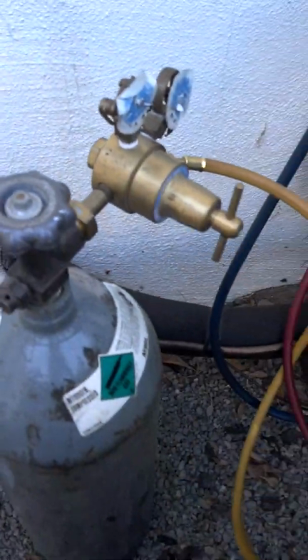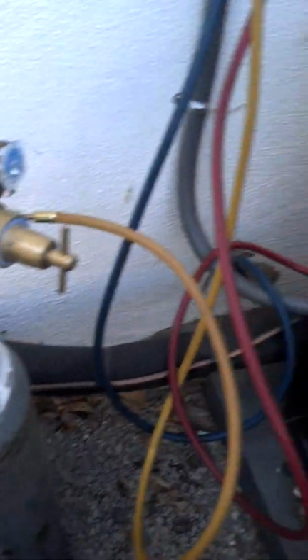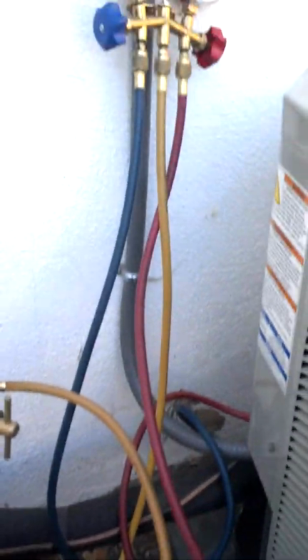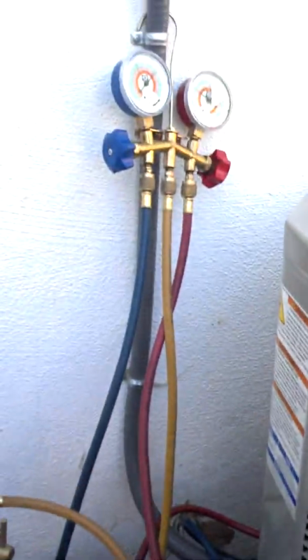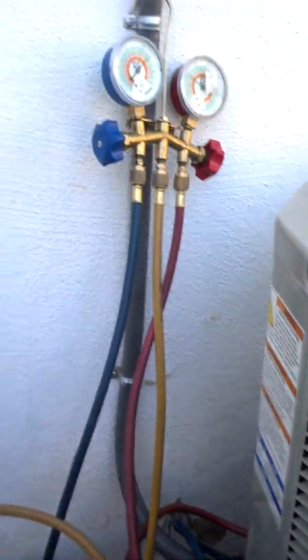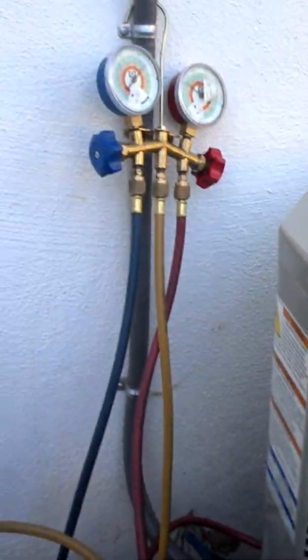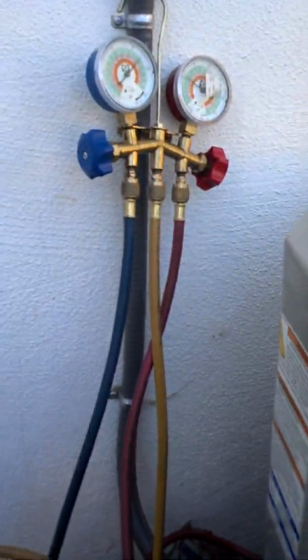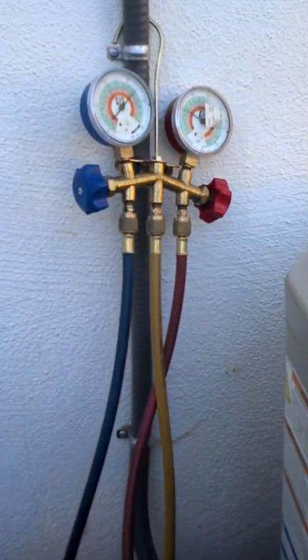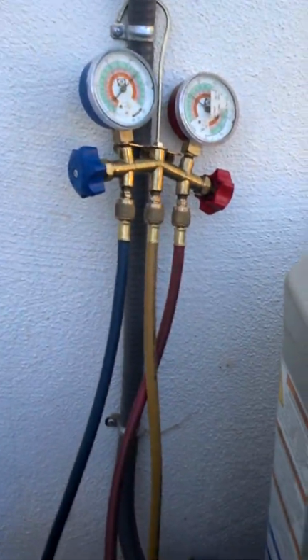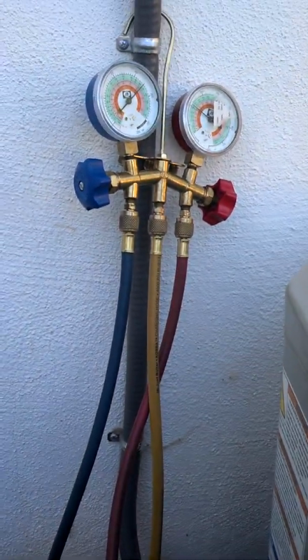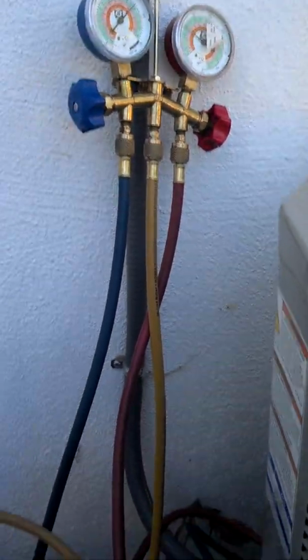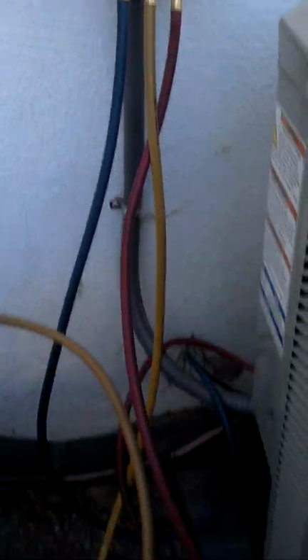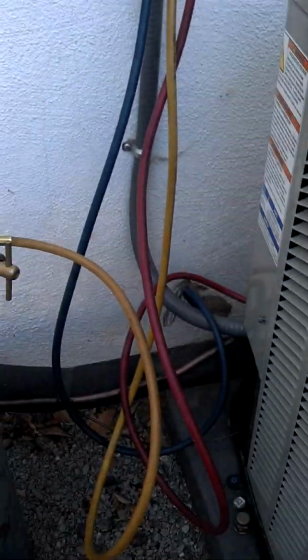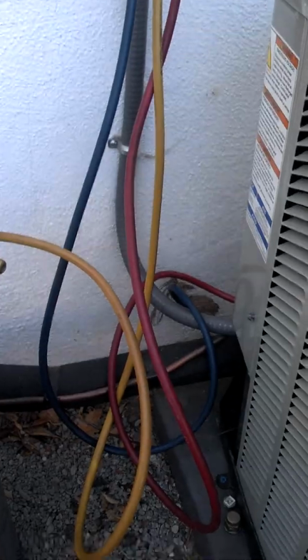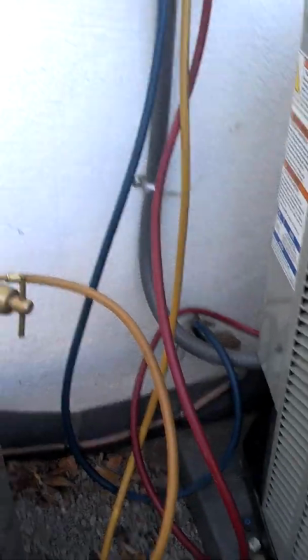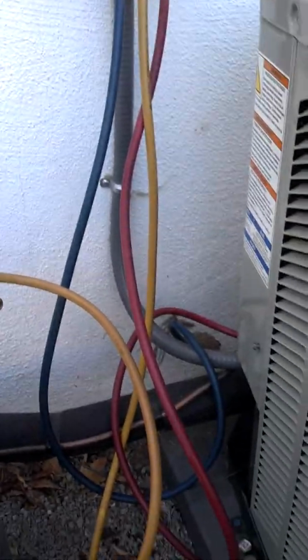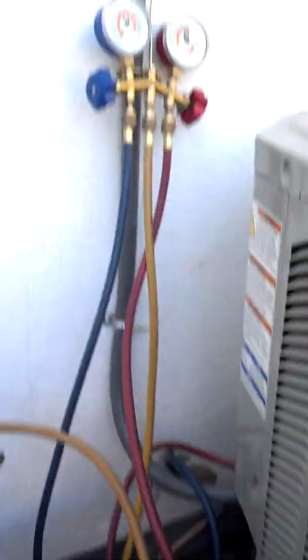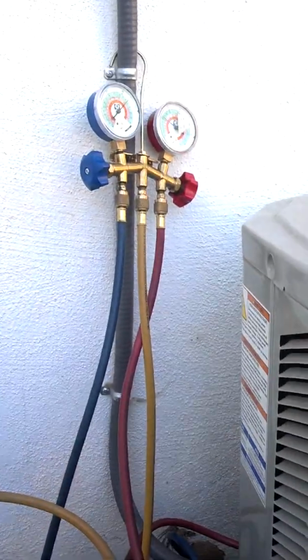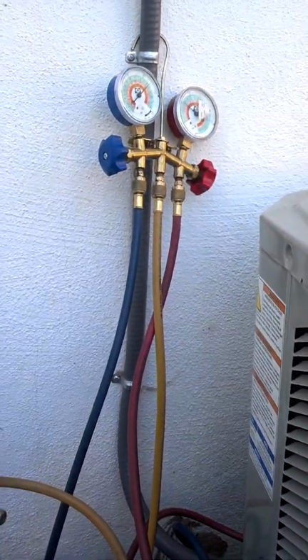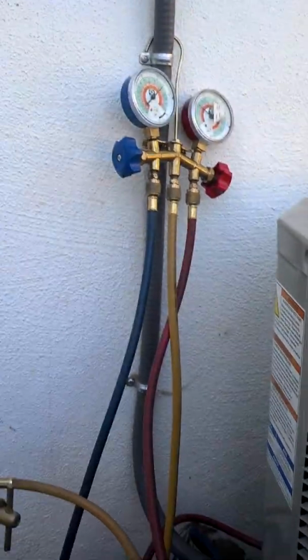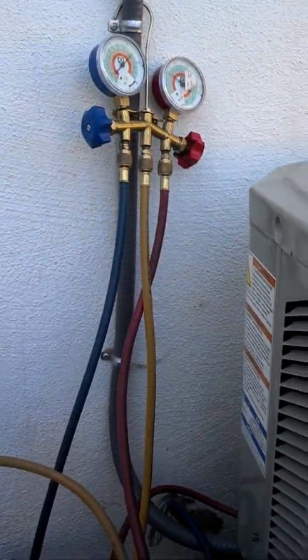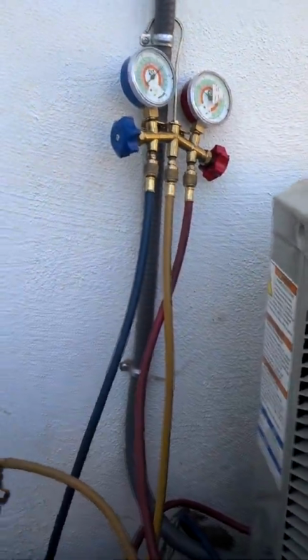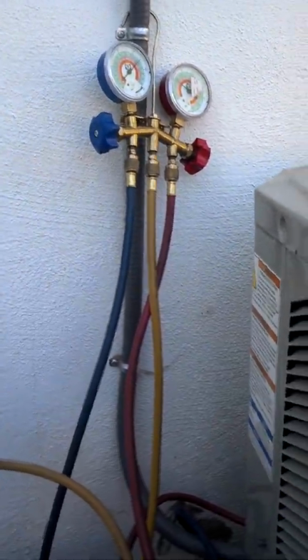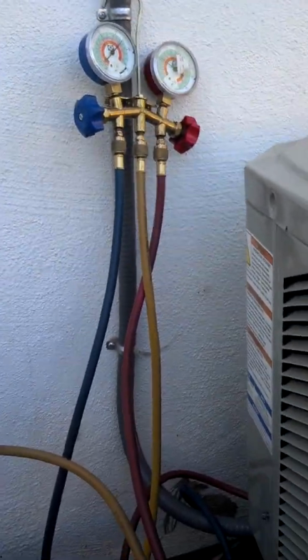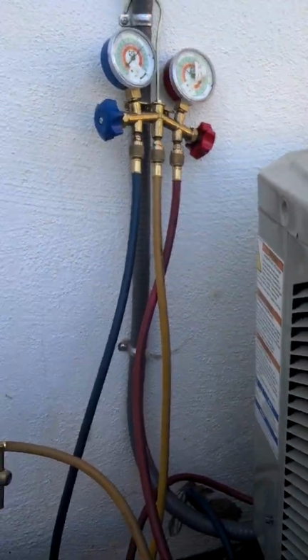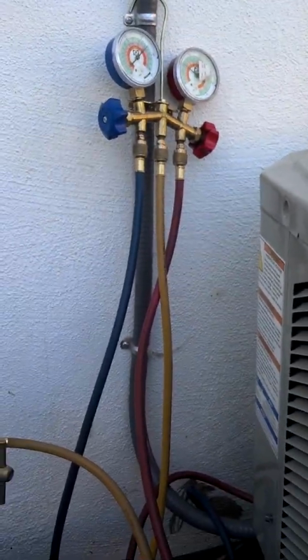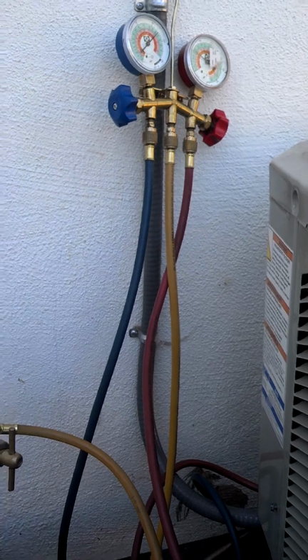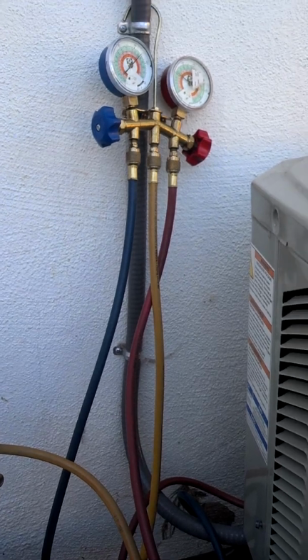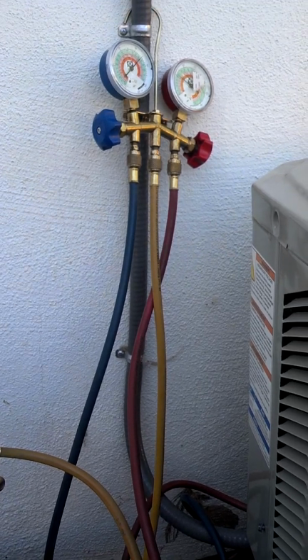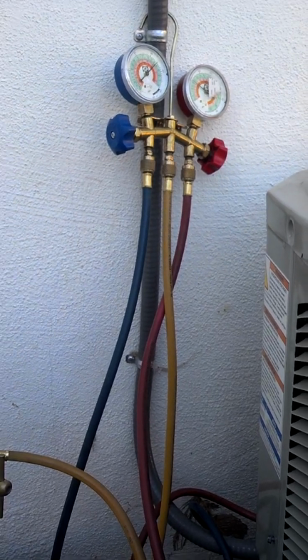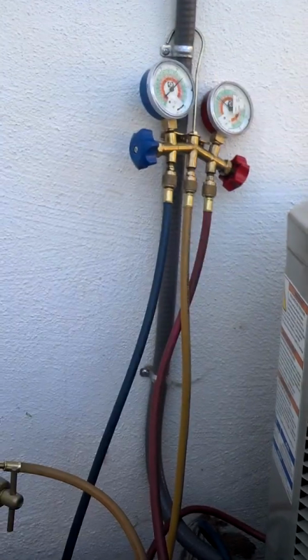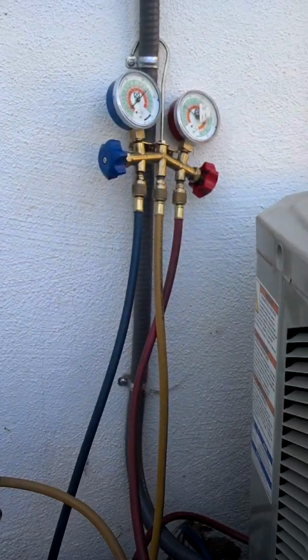So I'm going to wait about 10 to 15 minutes and let the nitrogen do its thing in the system. And then we're going to hook this thing back up to the pump and do another pump down.